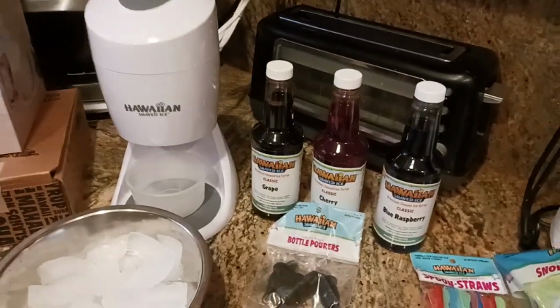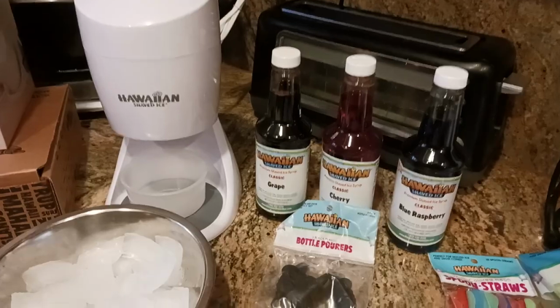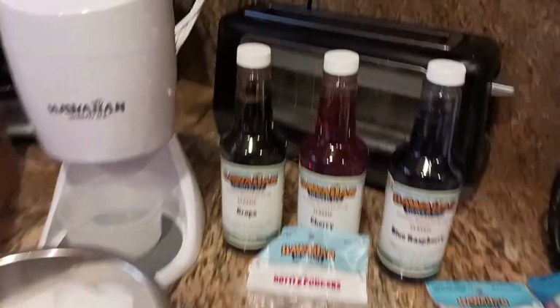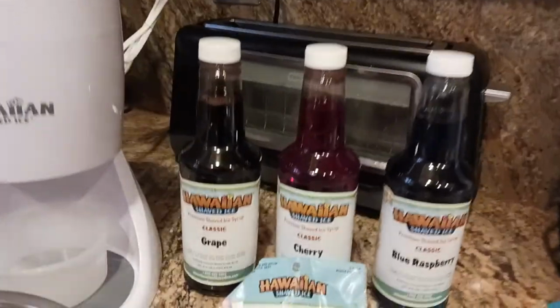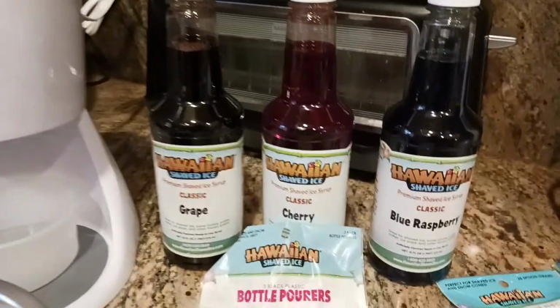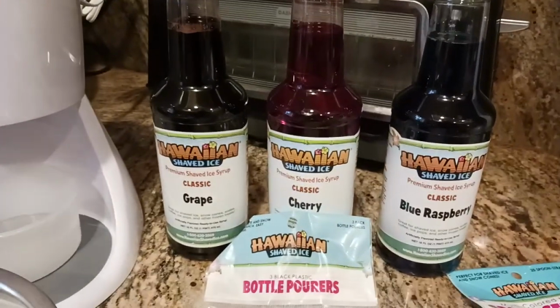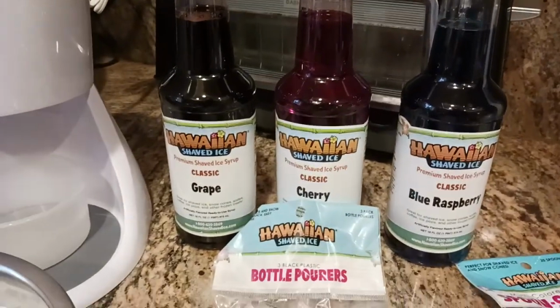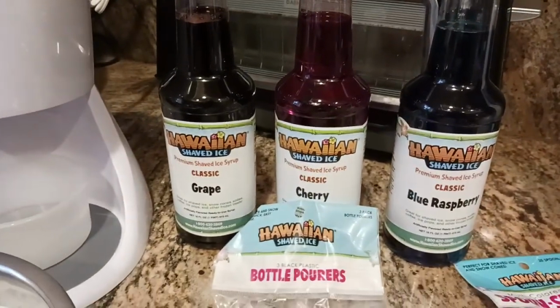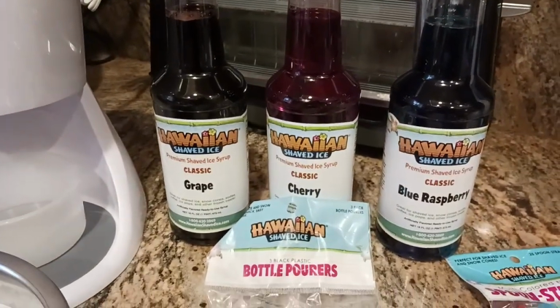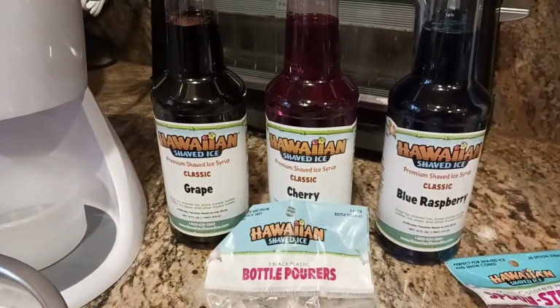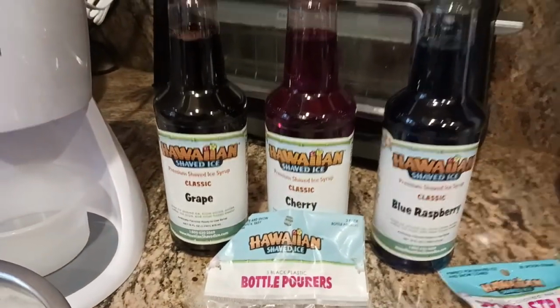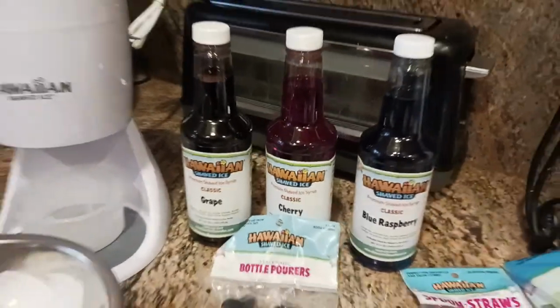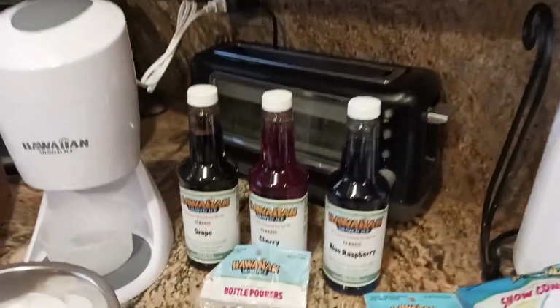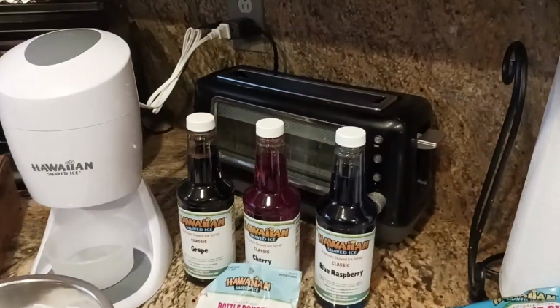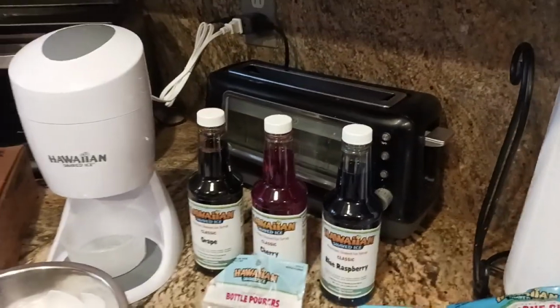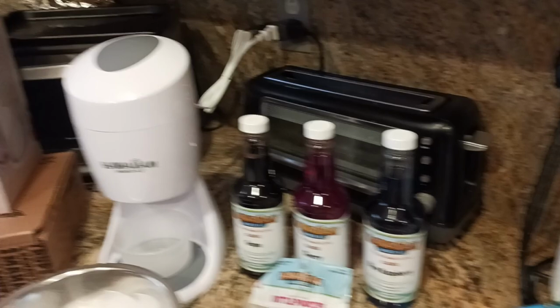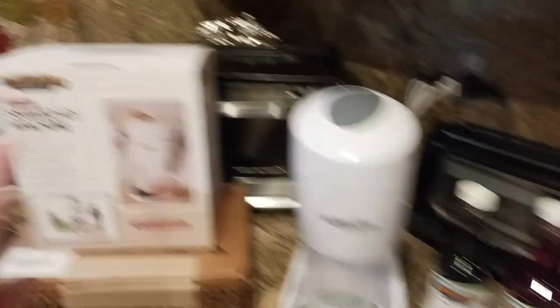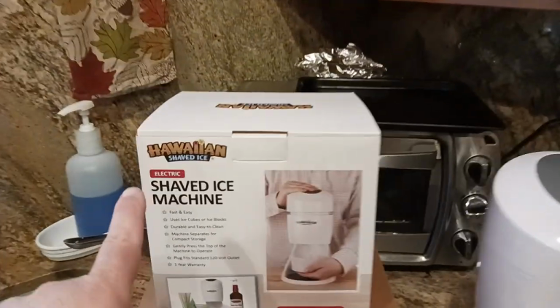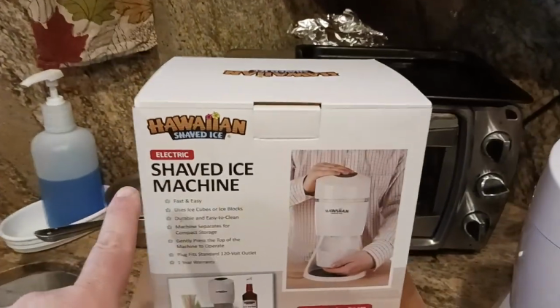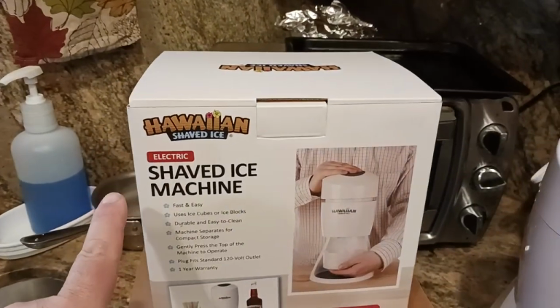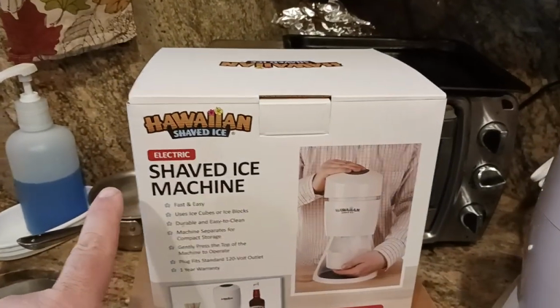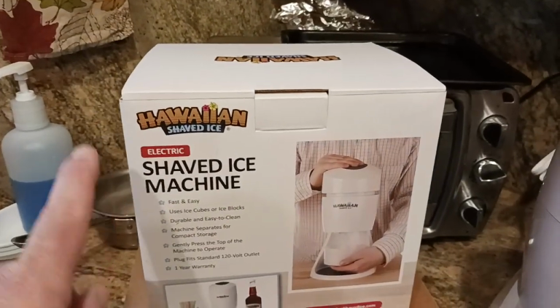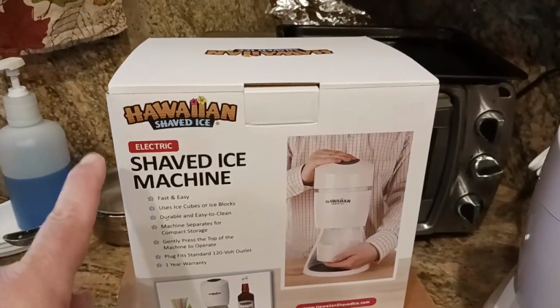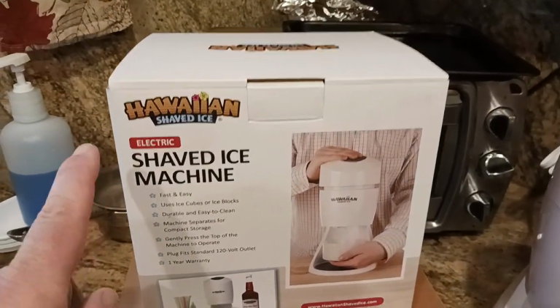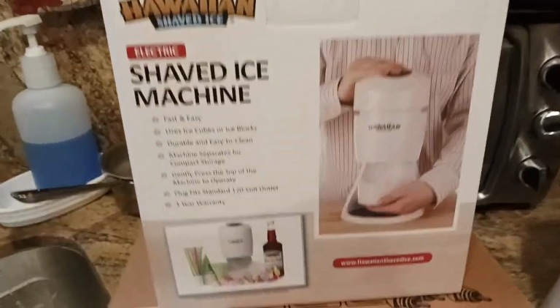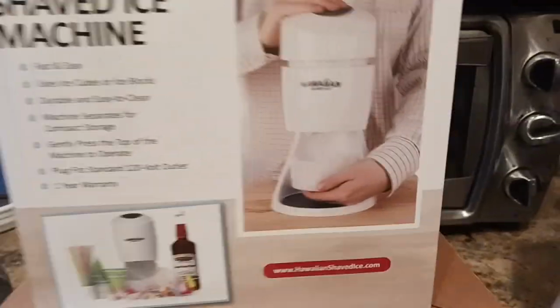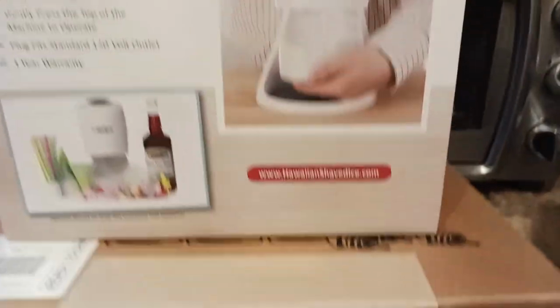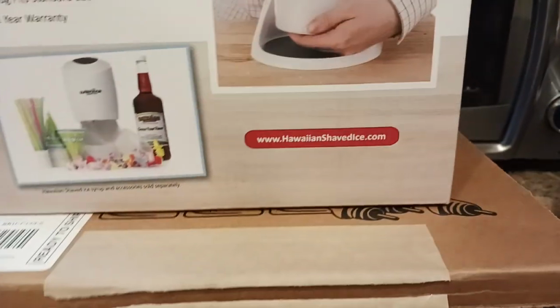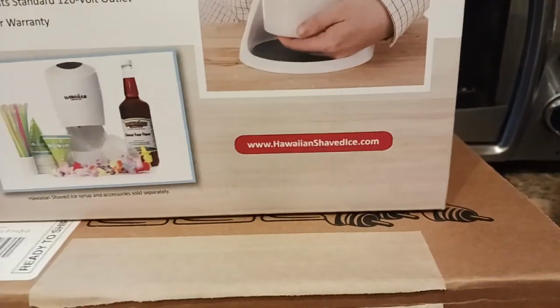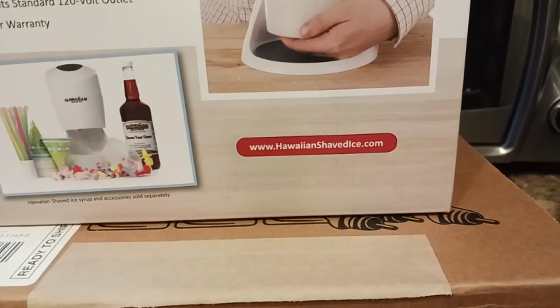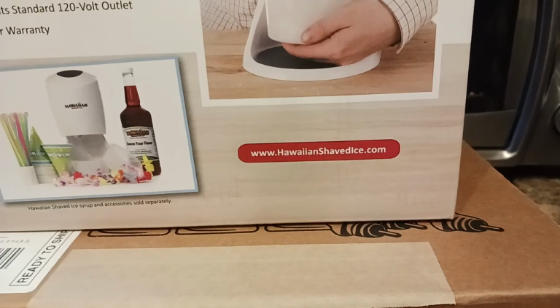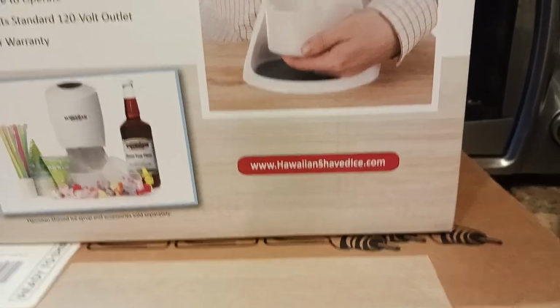Tastes great. The flavor is phenomenal. Grape, cherry, blue raspberry. You can go on their website and check out what they have available. Hawaiian Shaved Ice — there's your website right there.